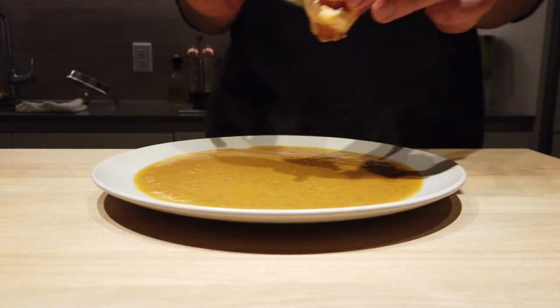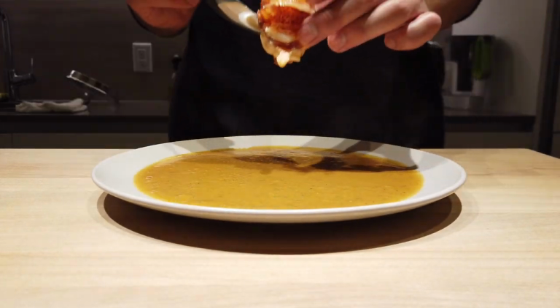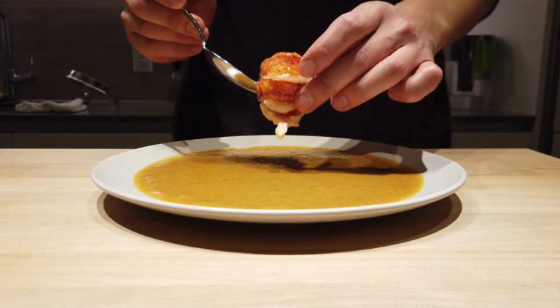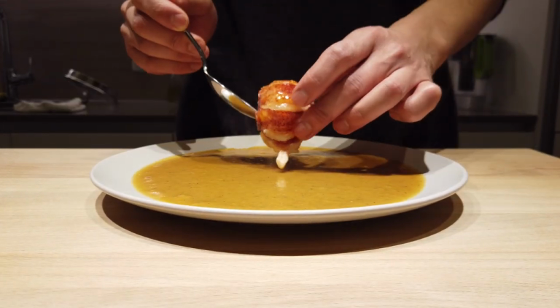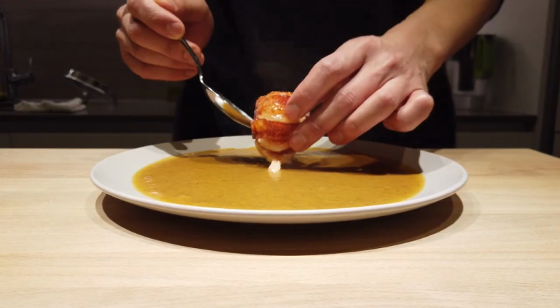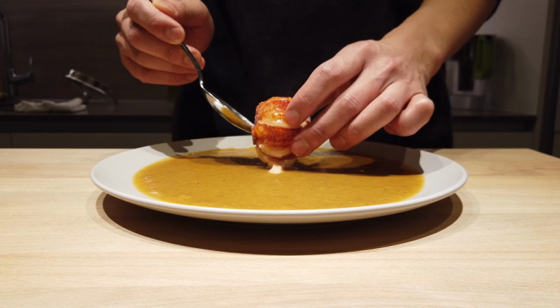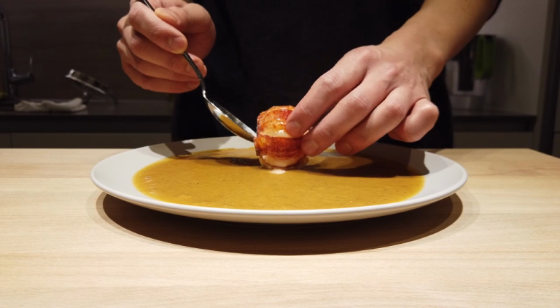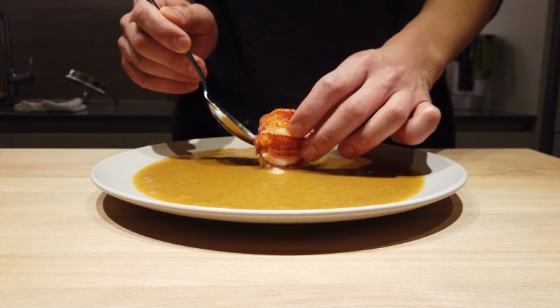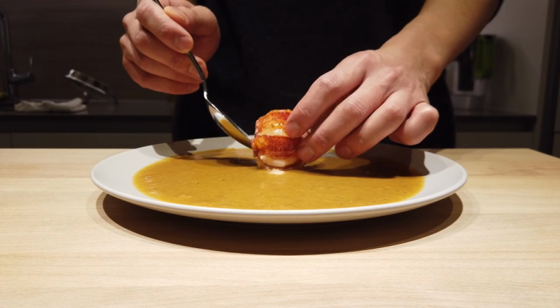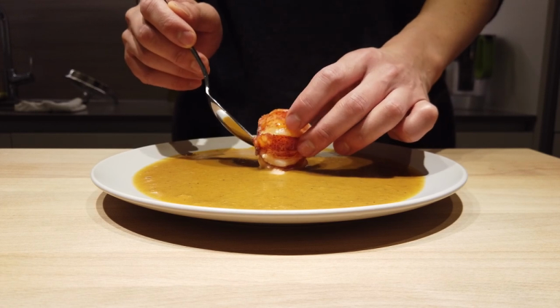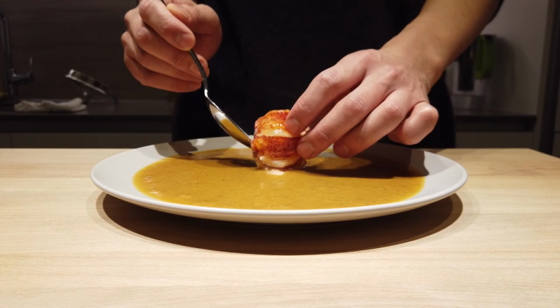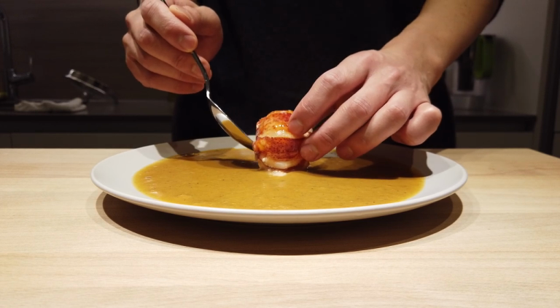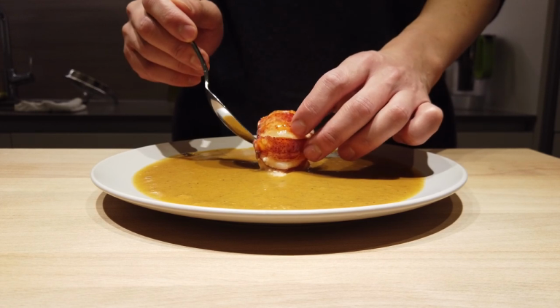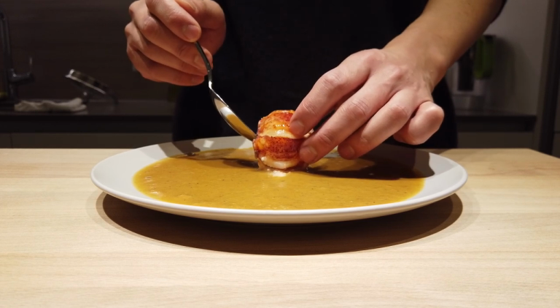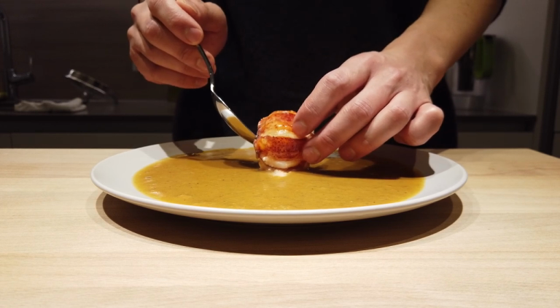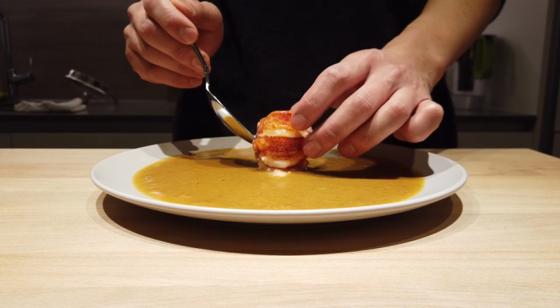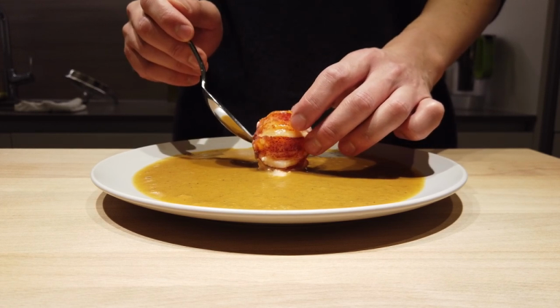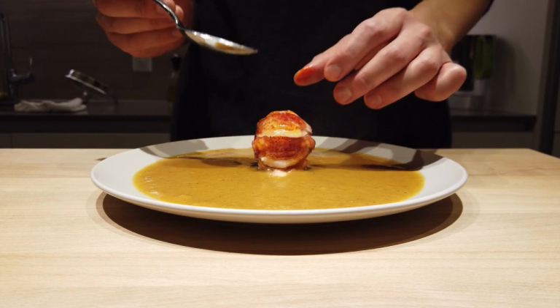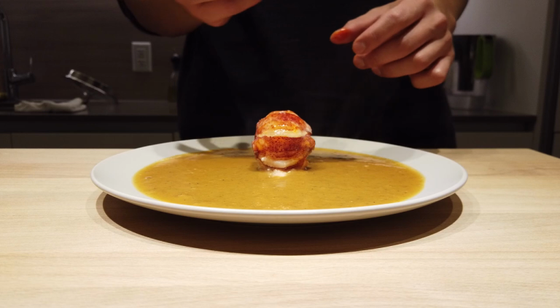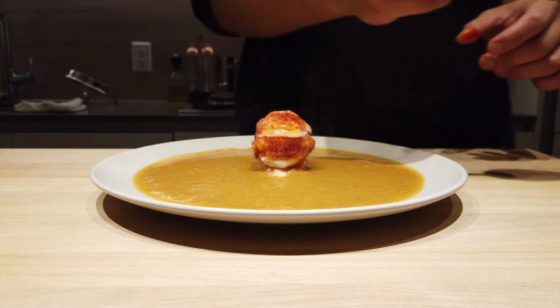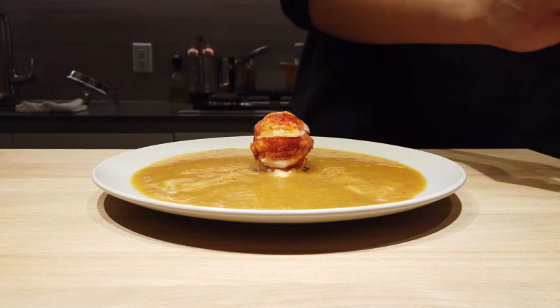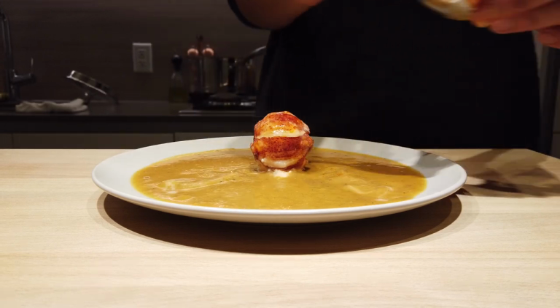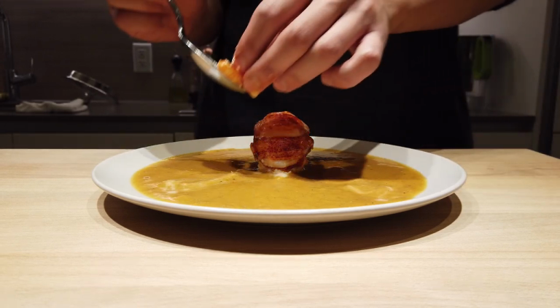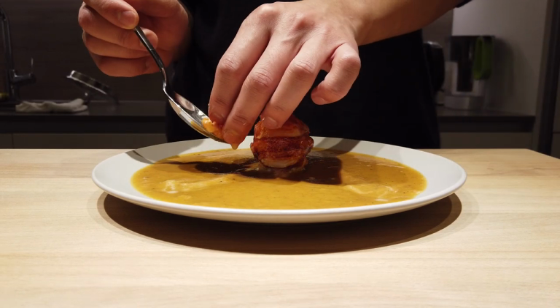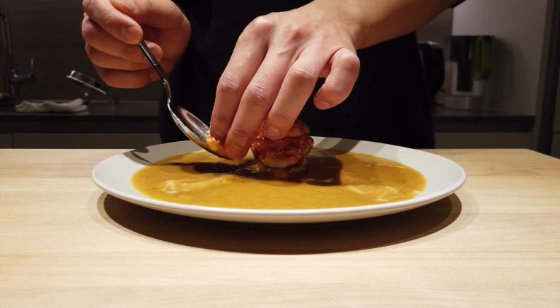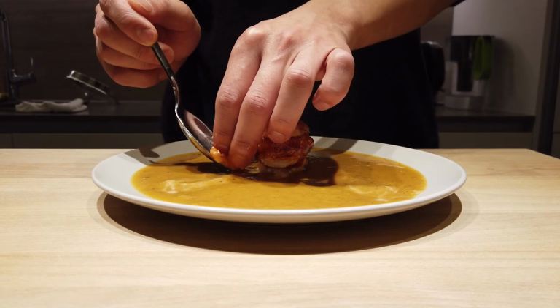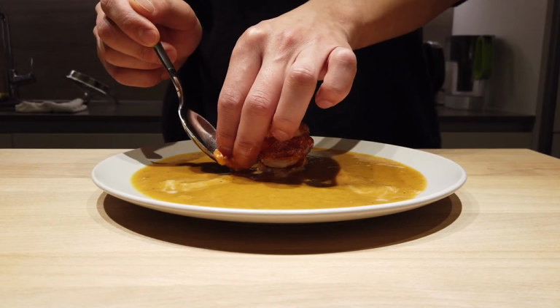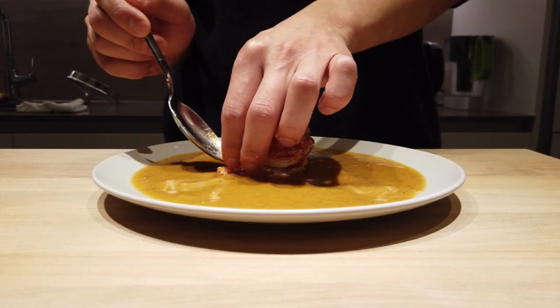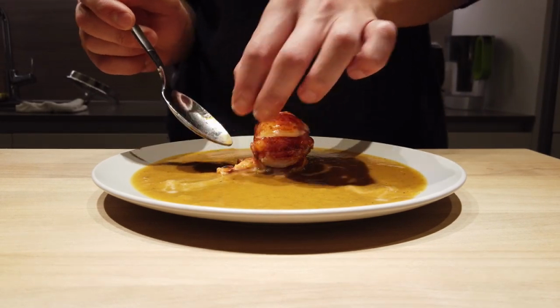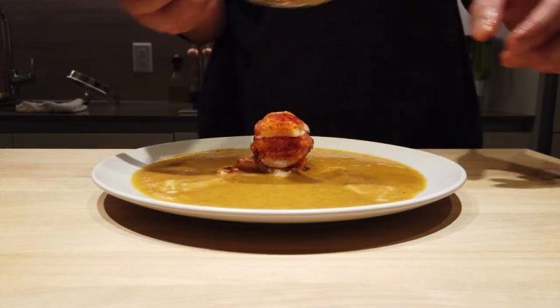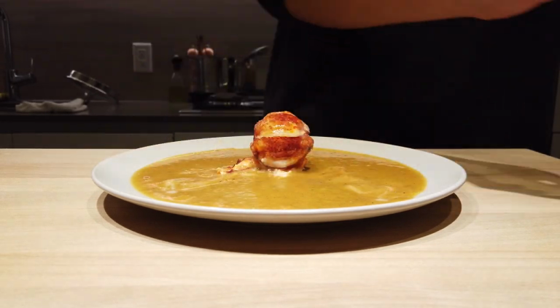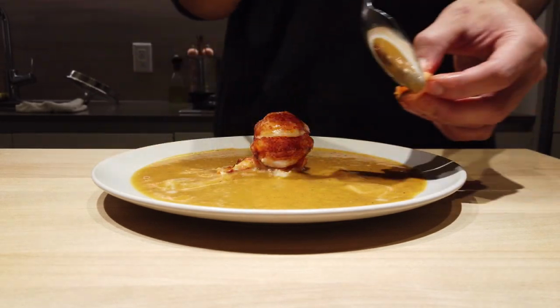First, the lobster tail onto the plate — onto the center, but offset it a little bit so it comes down on the plate. Then you get your arms.